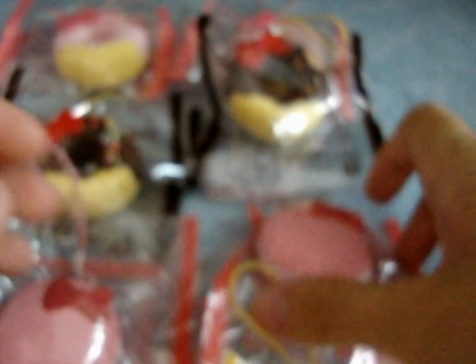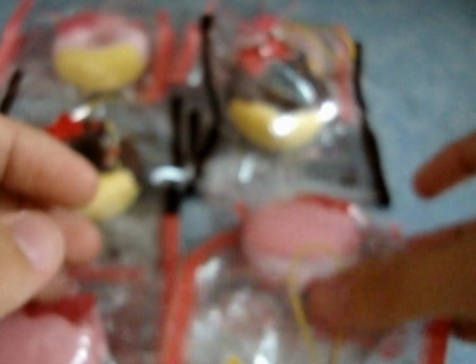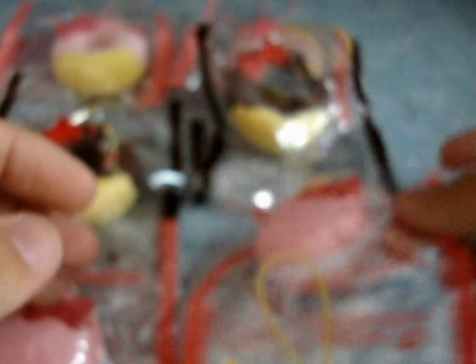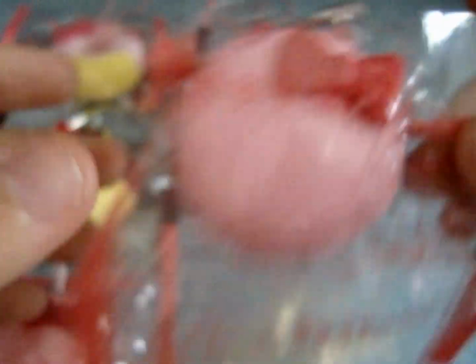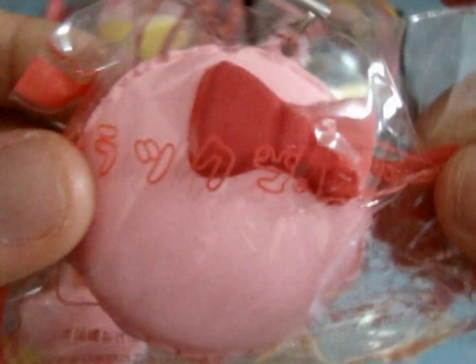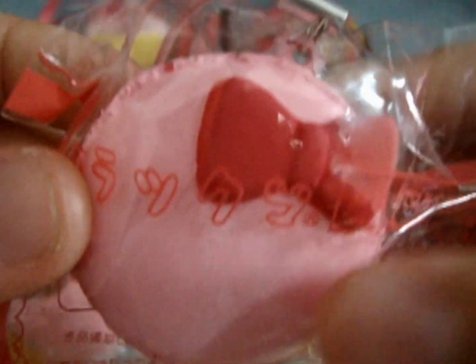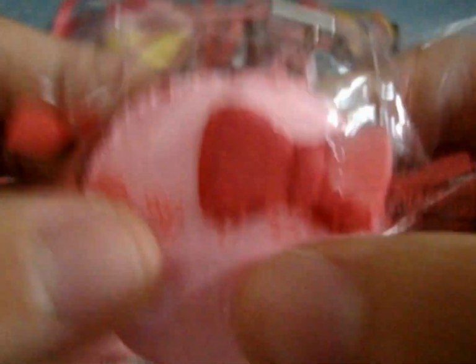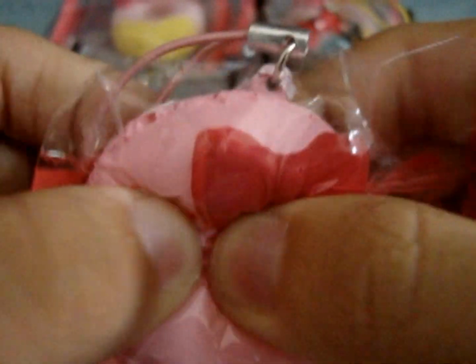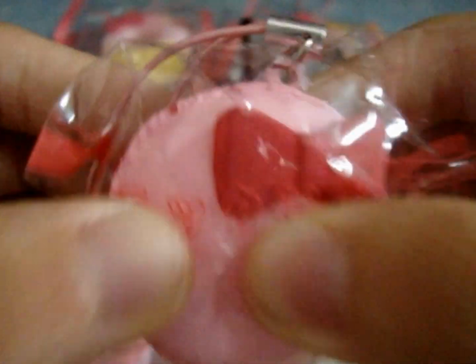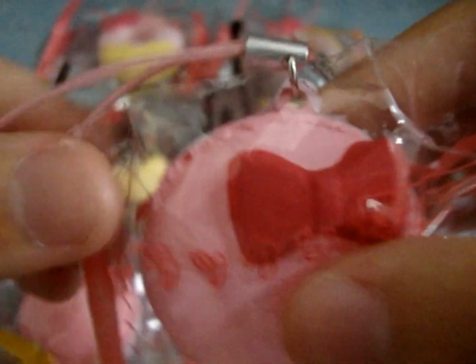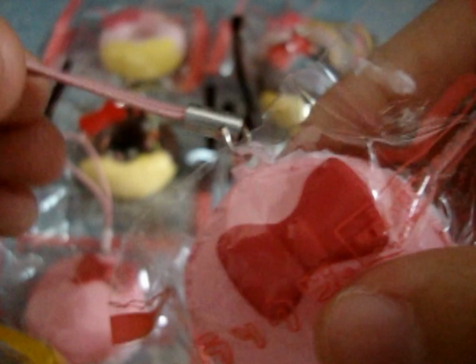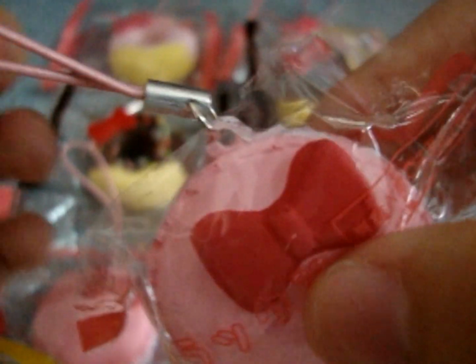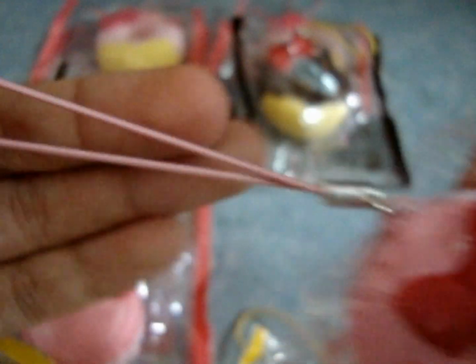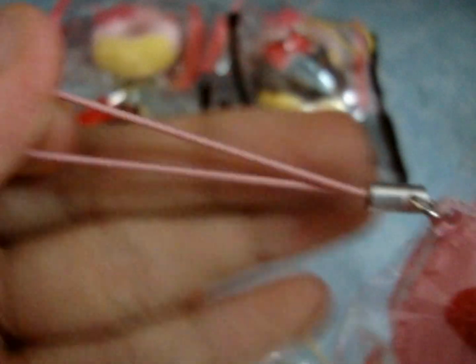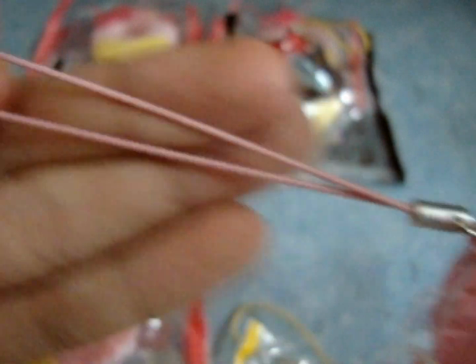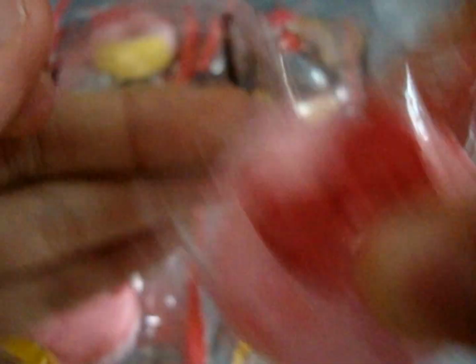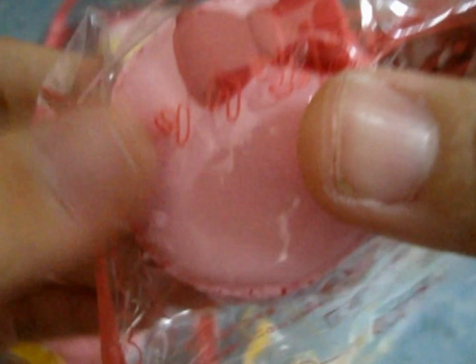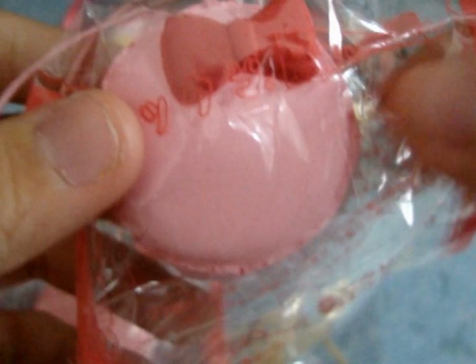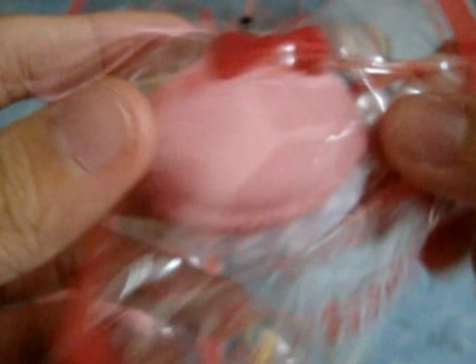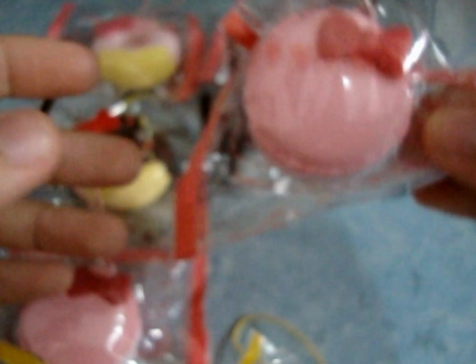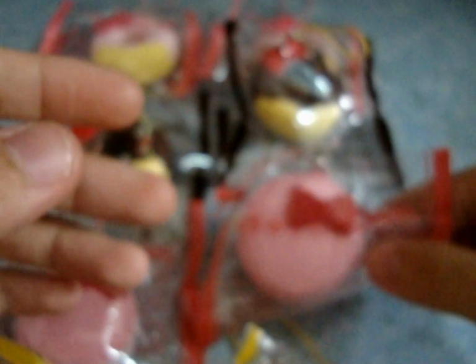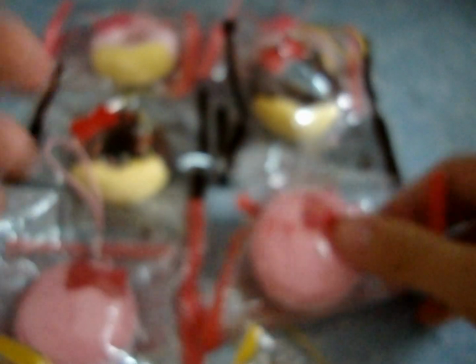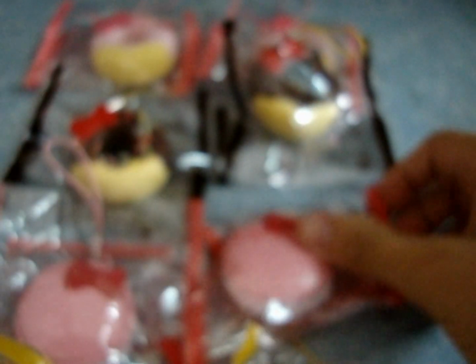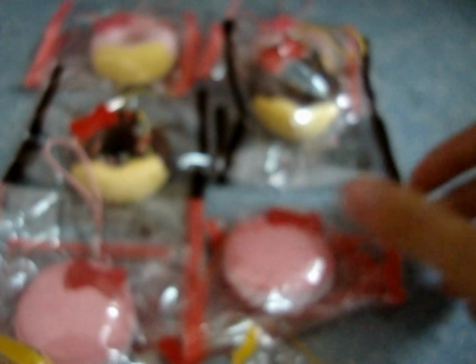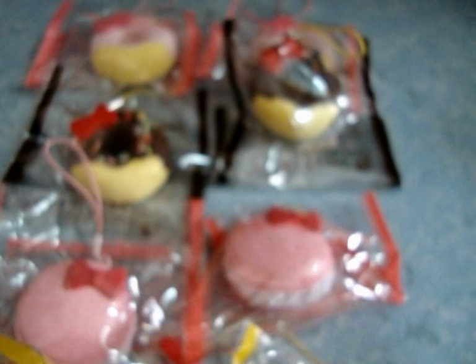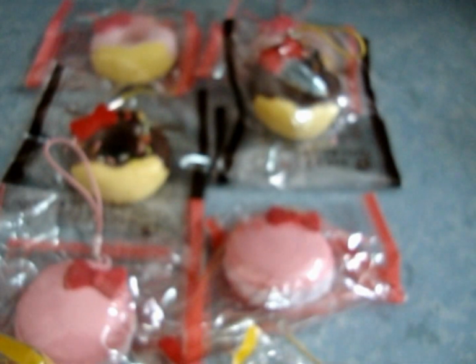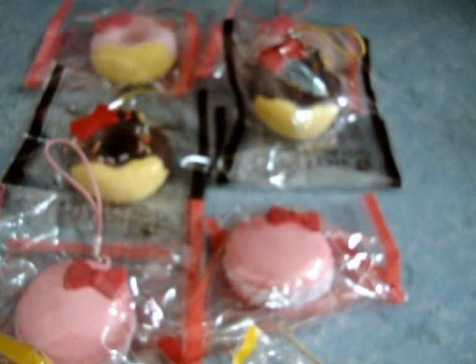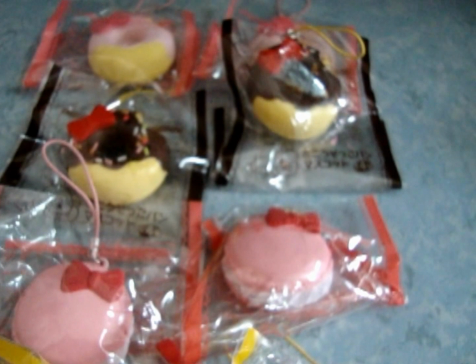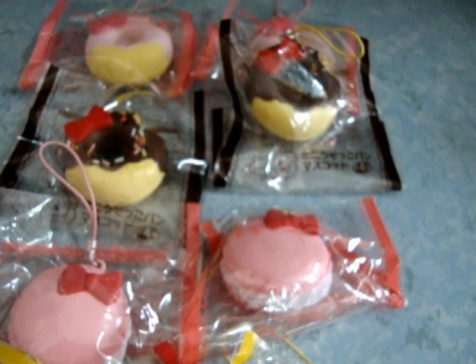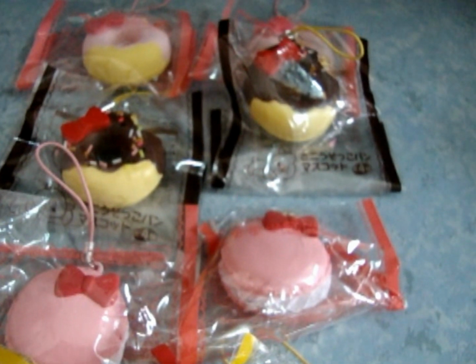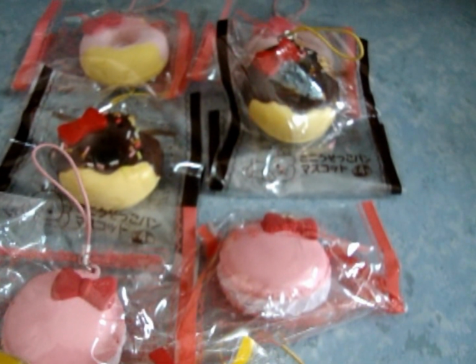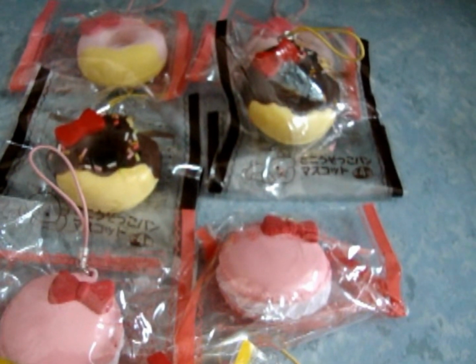Next is the Hello Kitty macaron. It's really squishy and it comes with a pink stretchy cell phone strap. And these are going to be $4 each.